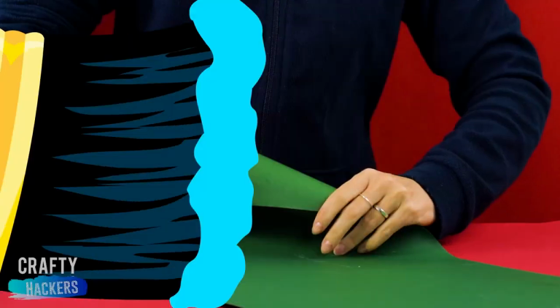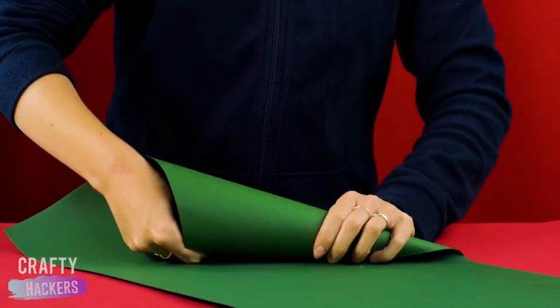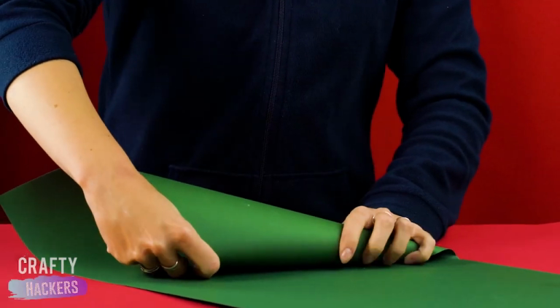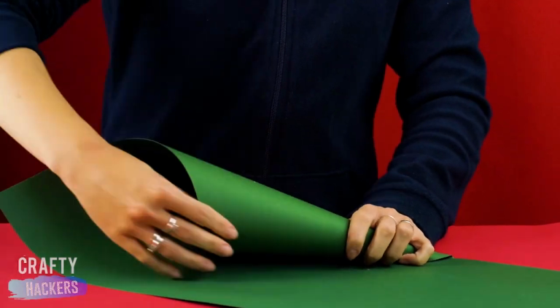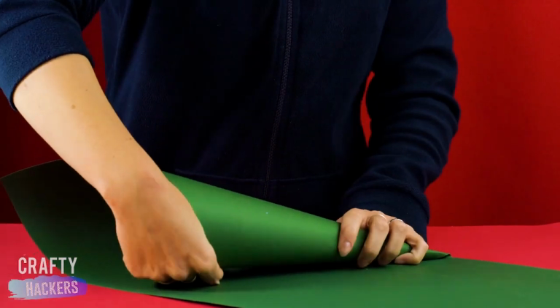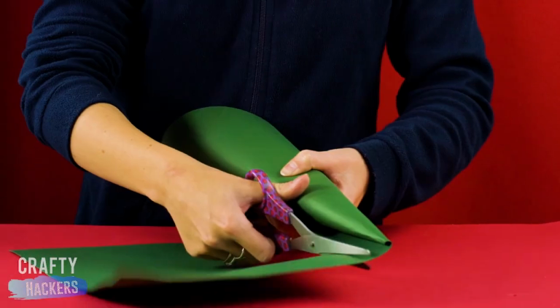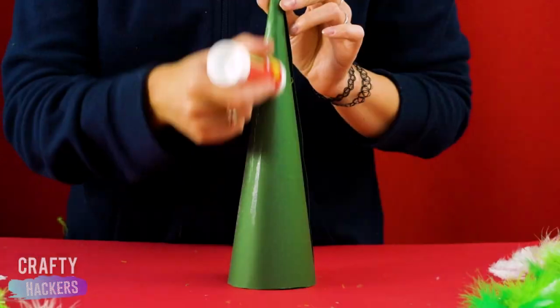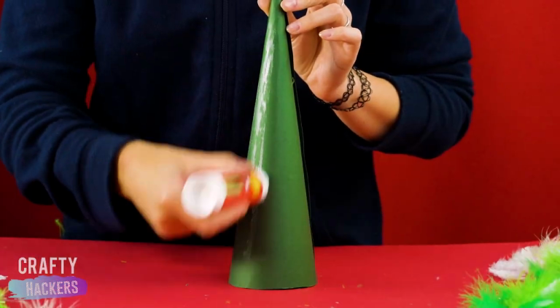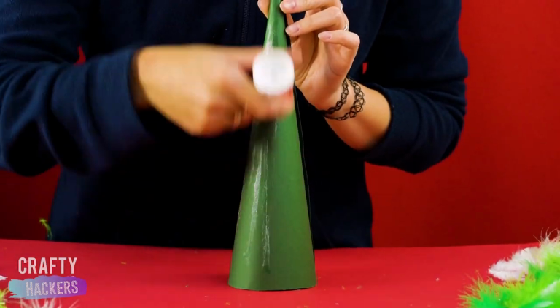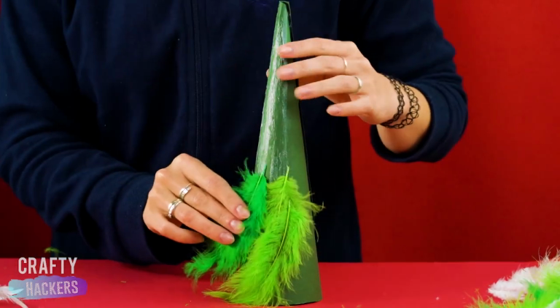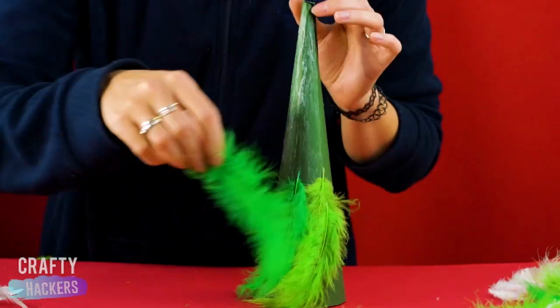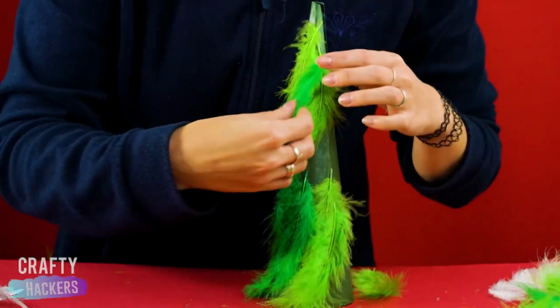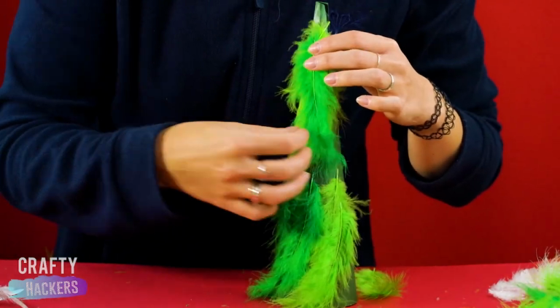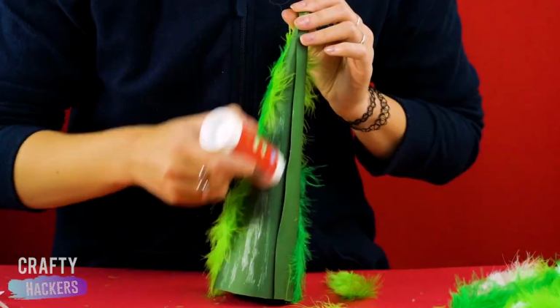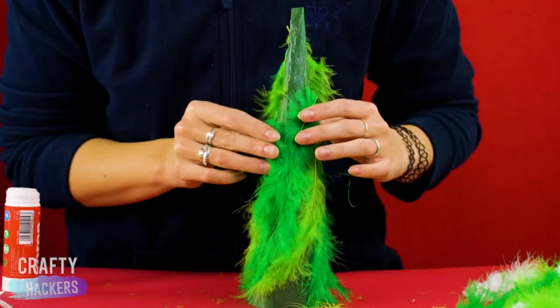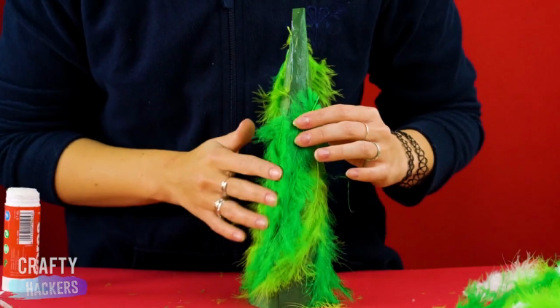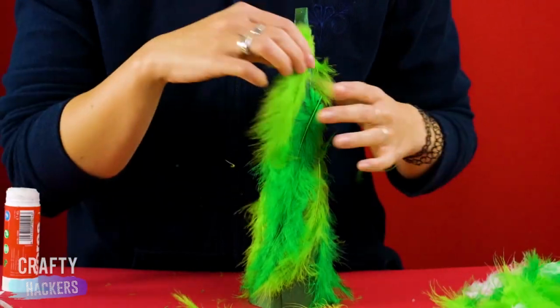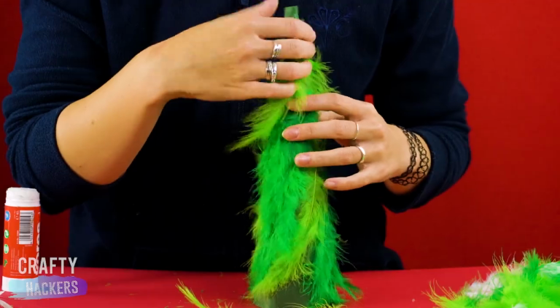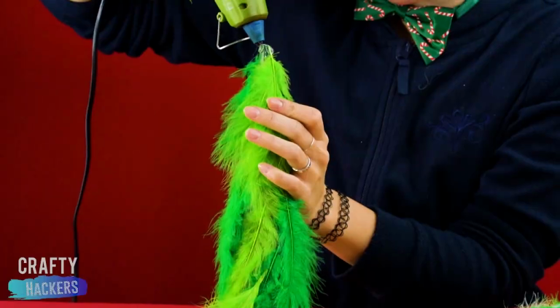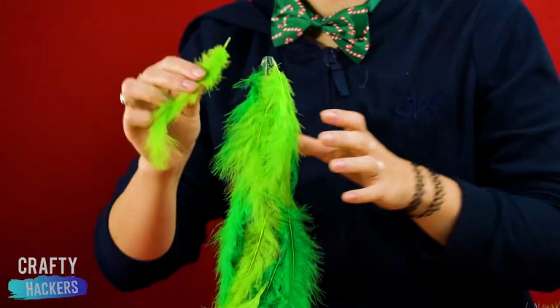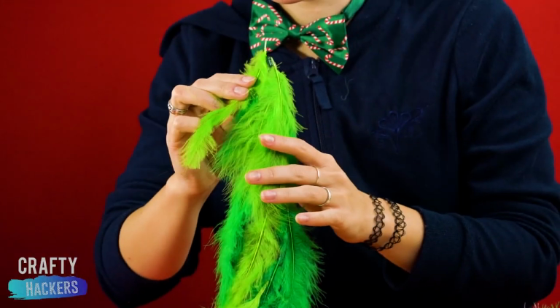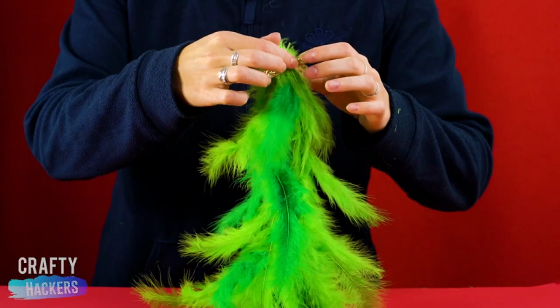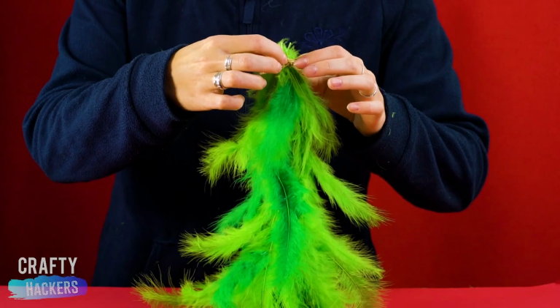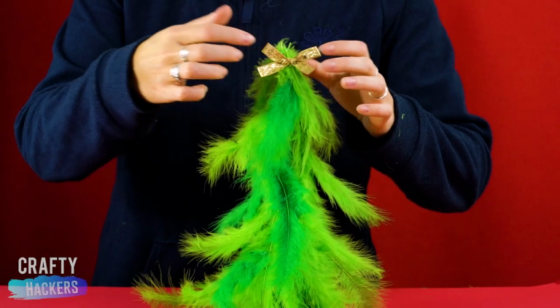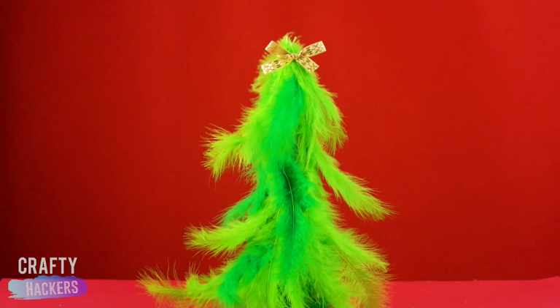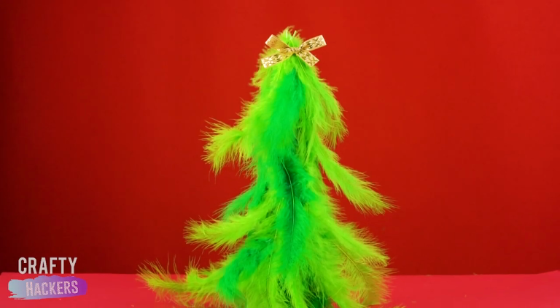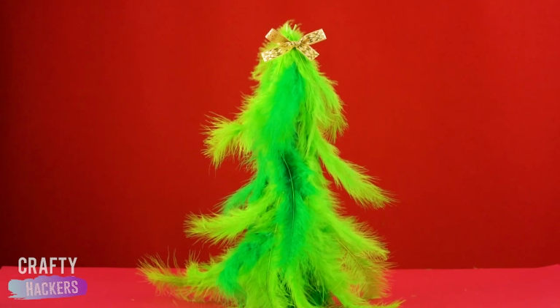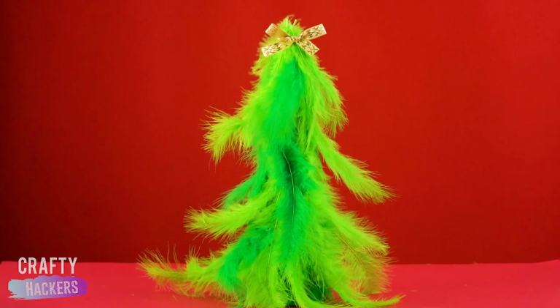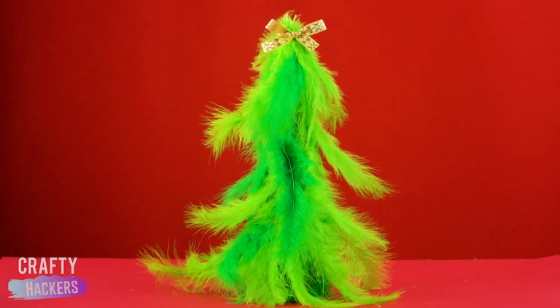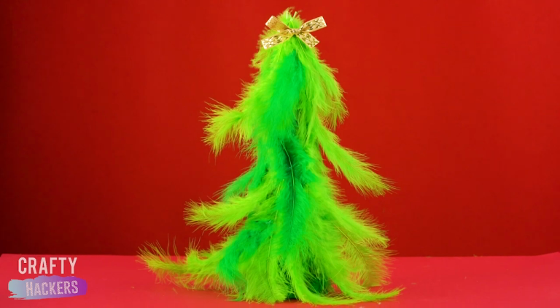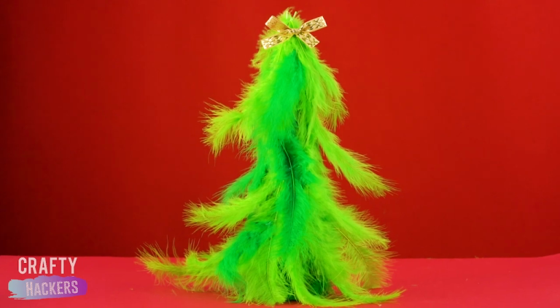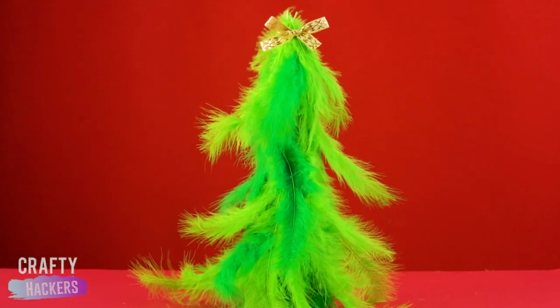How about another tree idea? Roll a piece of green paper into a cone shape and cut it so it's even at the bottom. Then glue some green feathers around it. Now this is a Grinchy Christmas tree. And now you should have about 101 ways to make a Christmas tree.